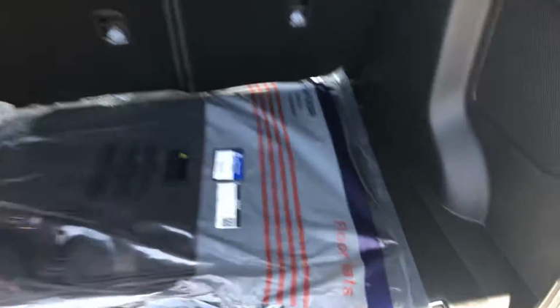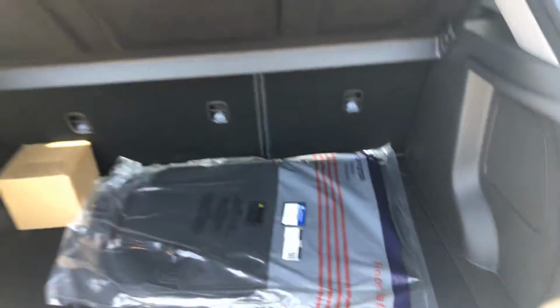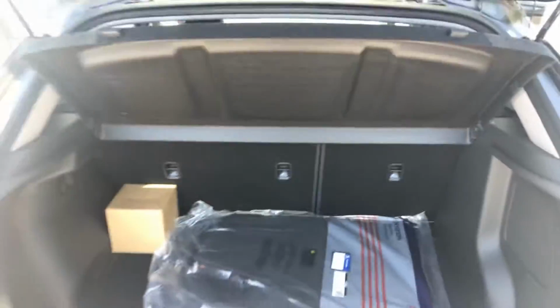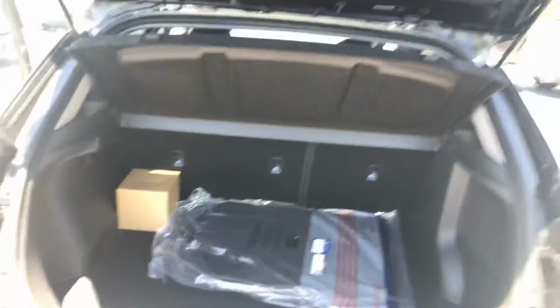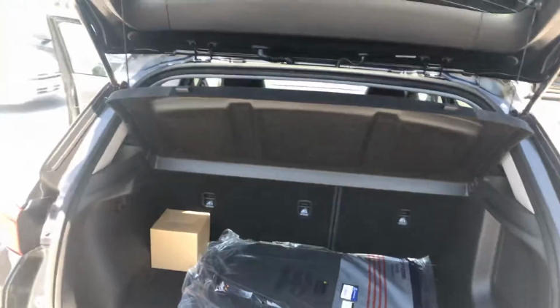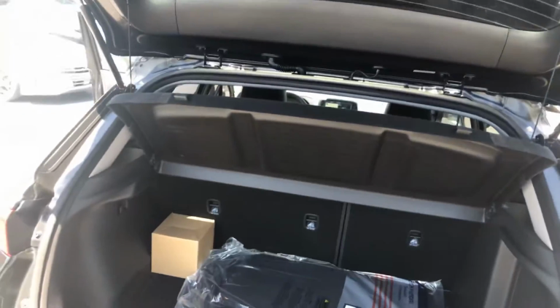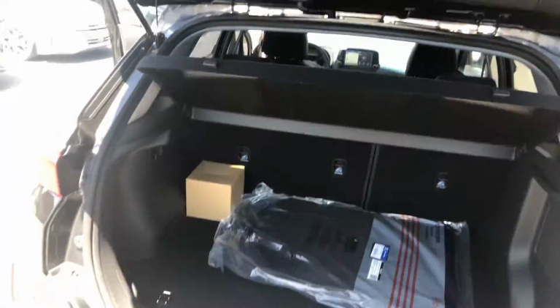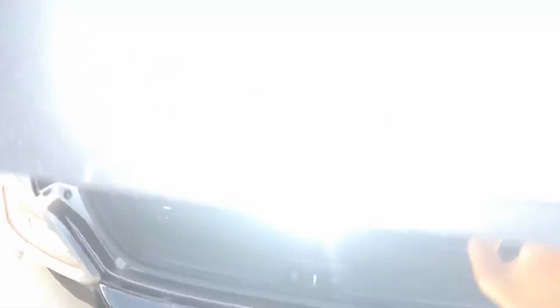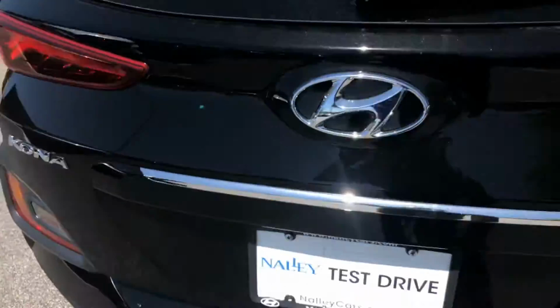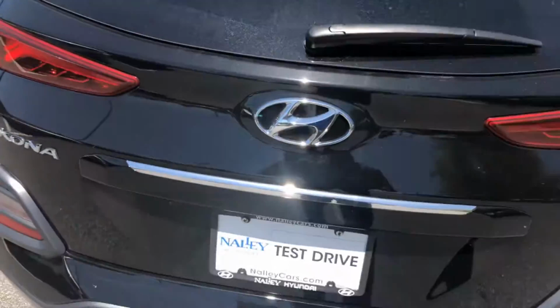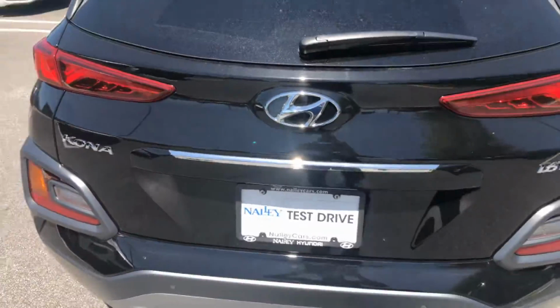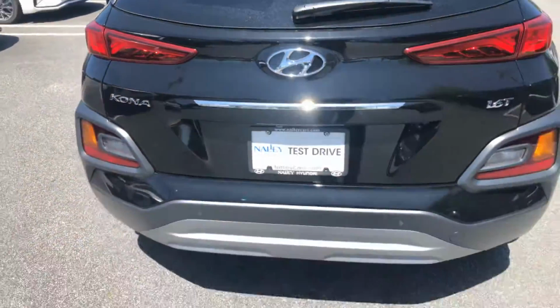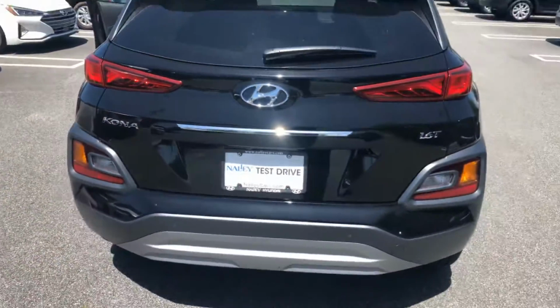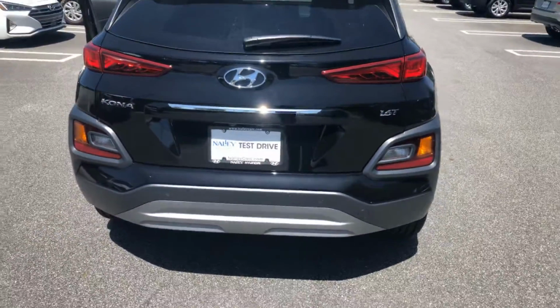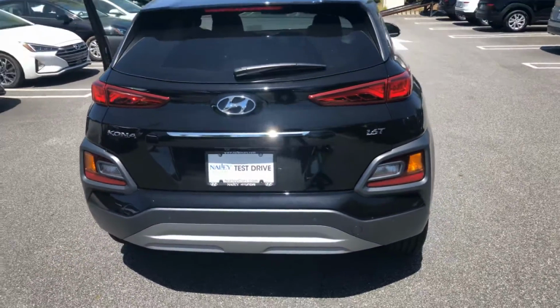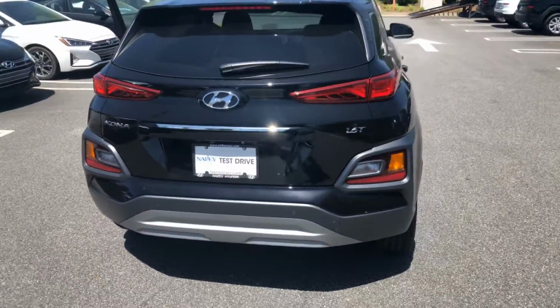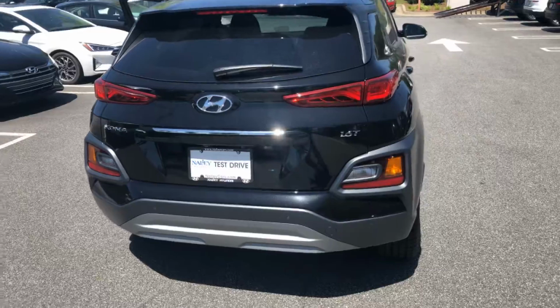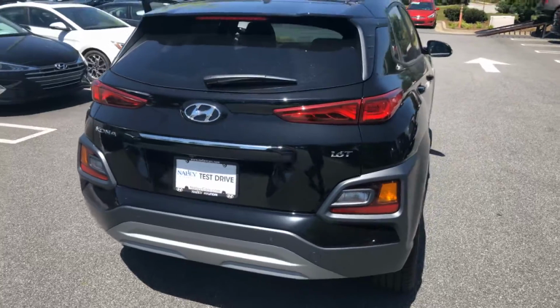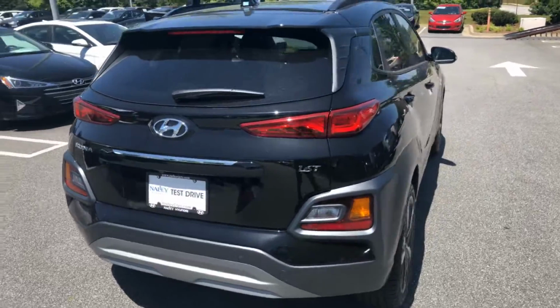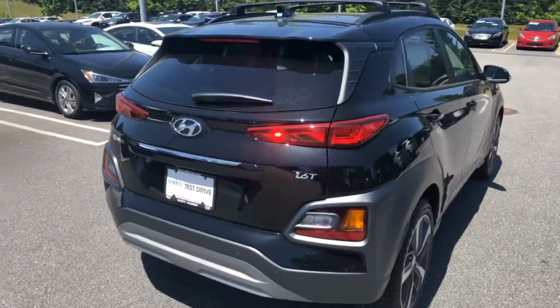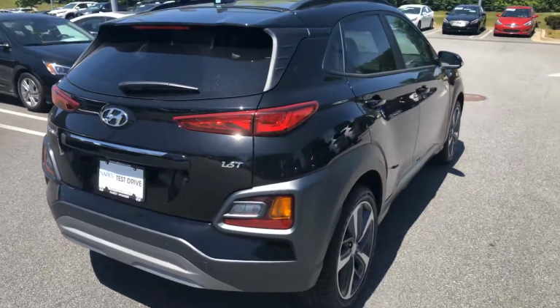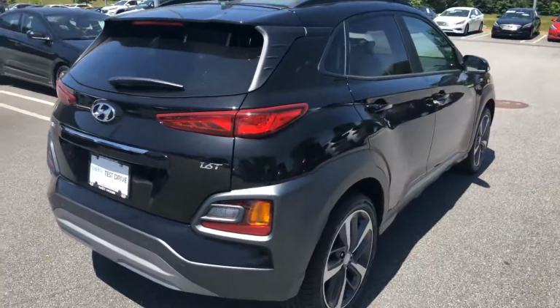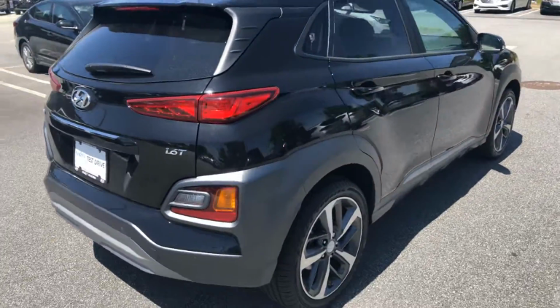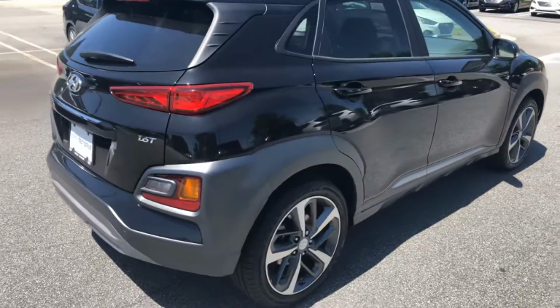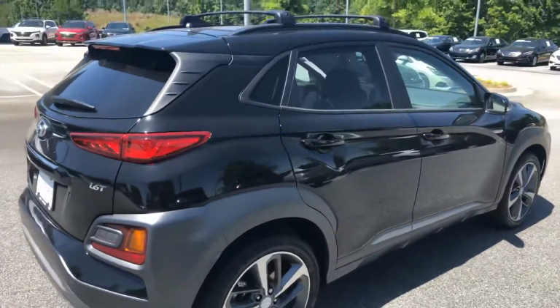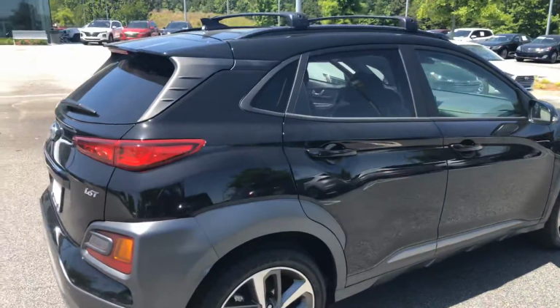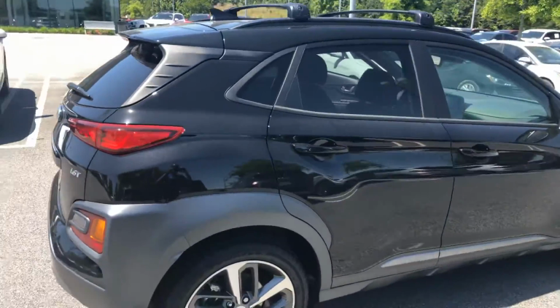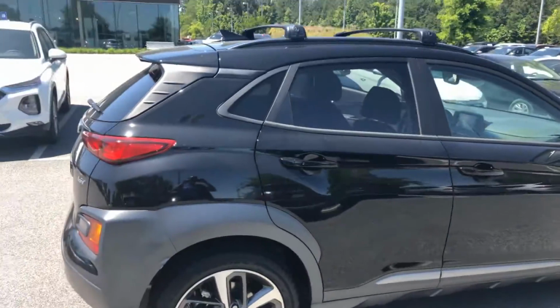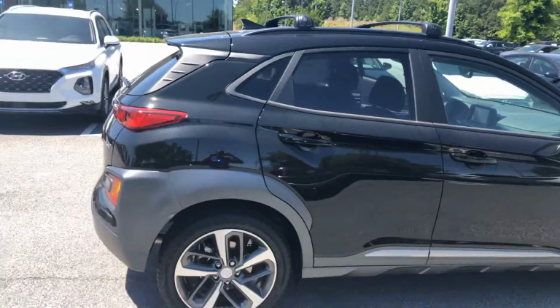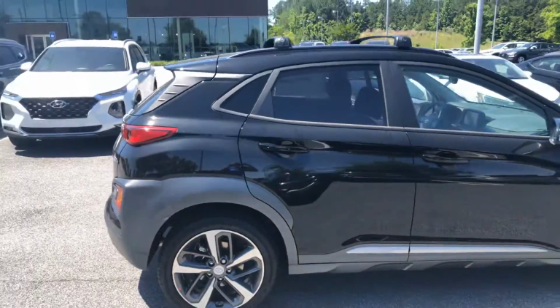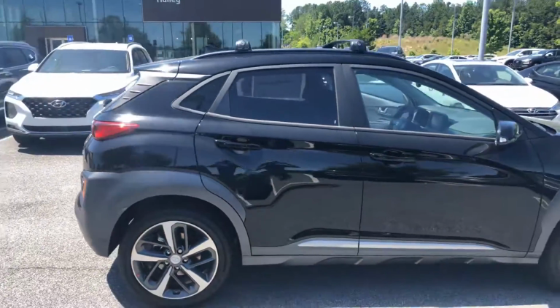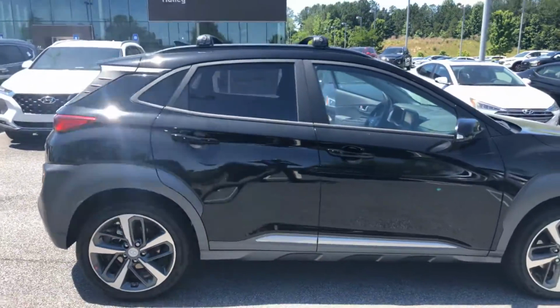Now I know that we have an appointment this Saturday at 2pm, but if you have any other questions for me, just go ahead and give me a call at 678-781-6300. Again, this is Marquise Williams with Alley Hyundai. I look forward to working with you.